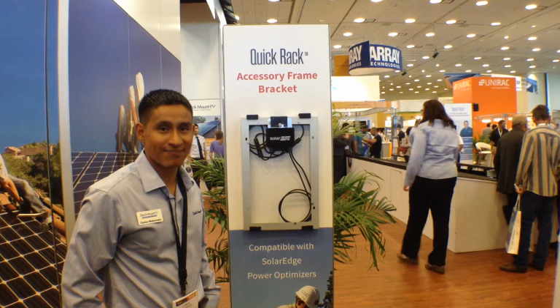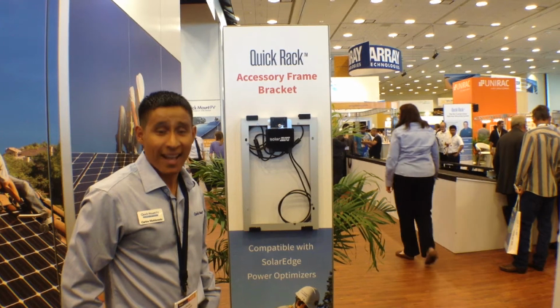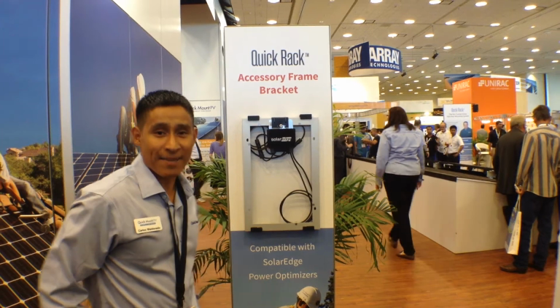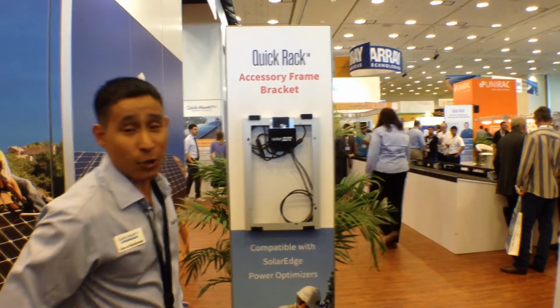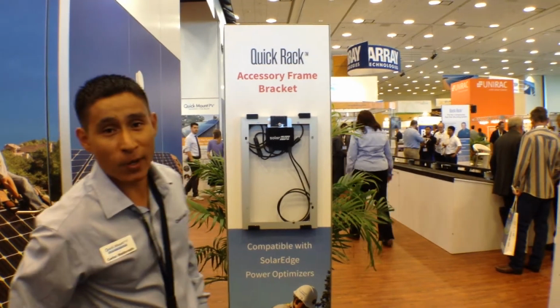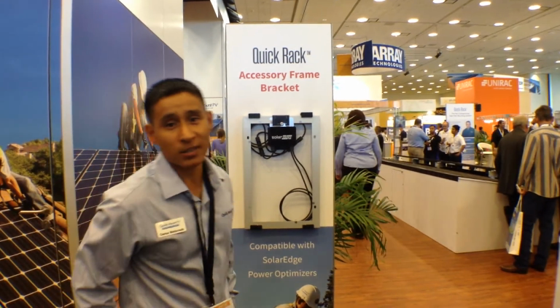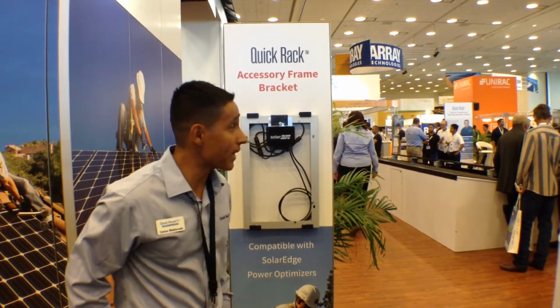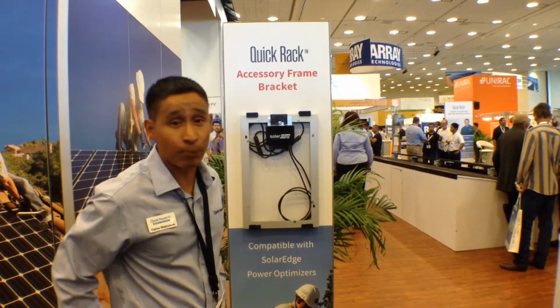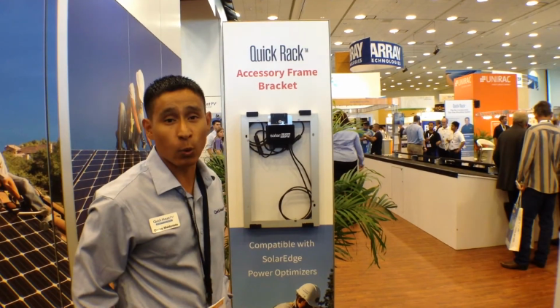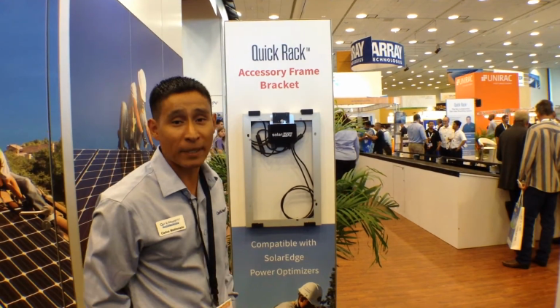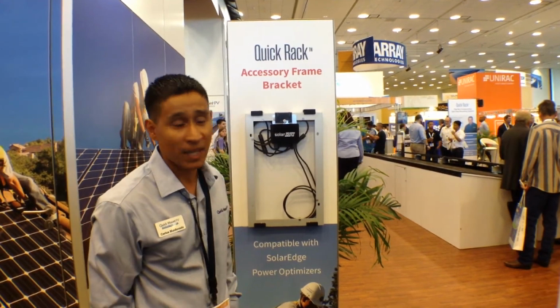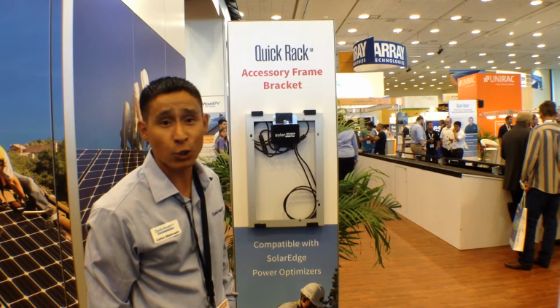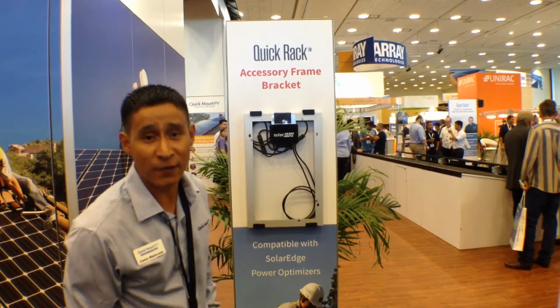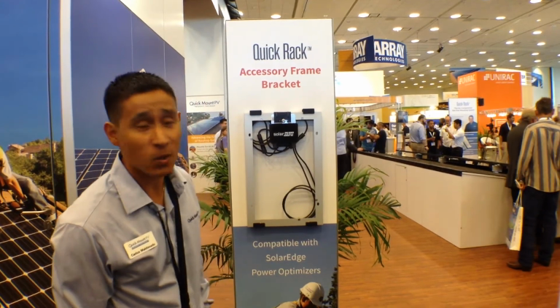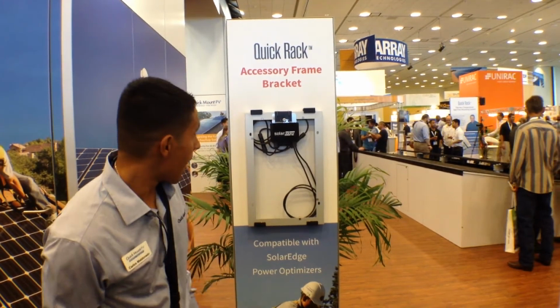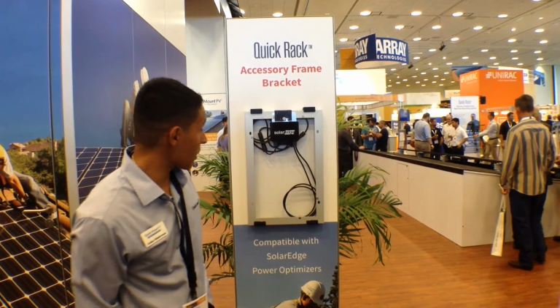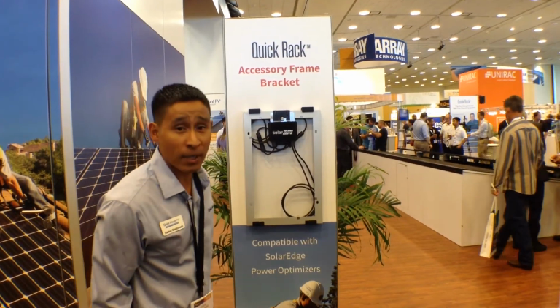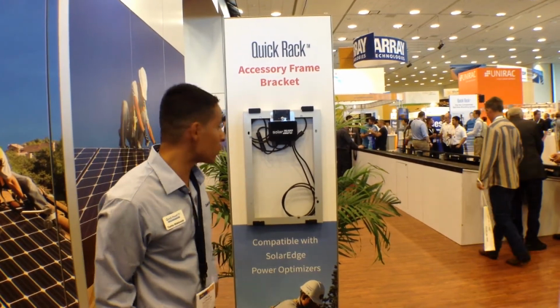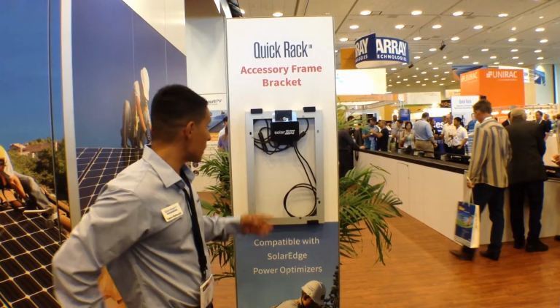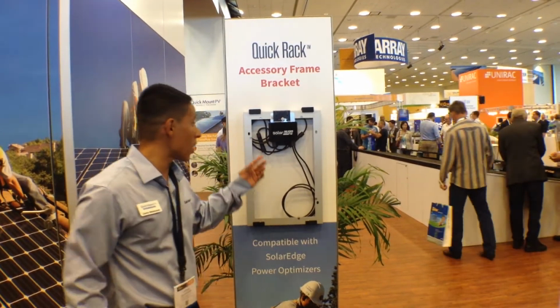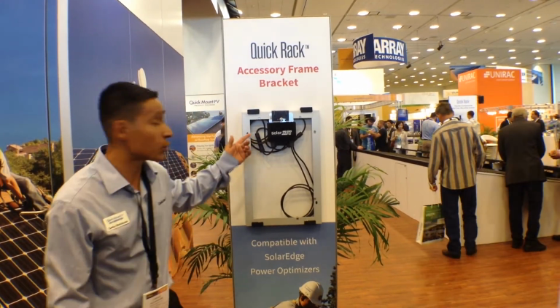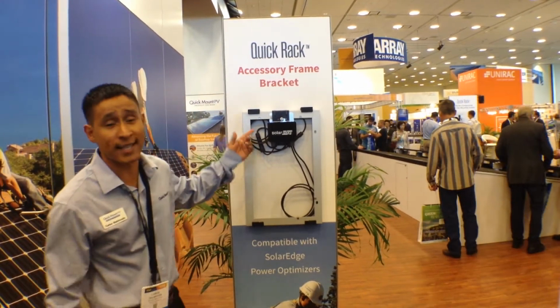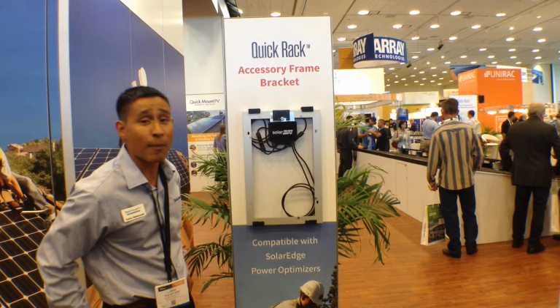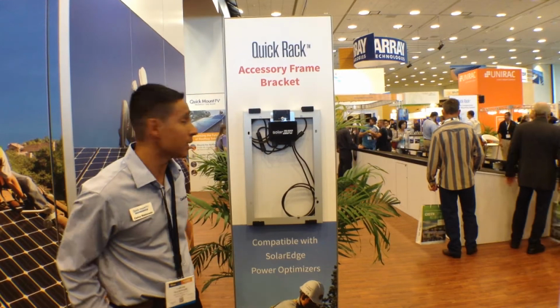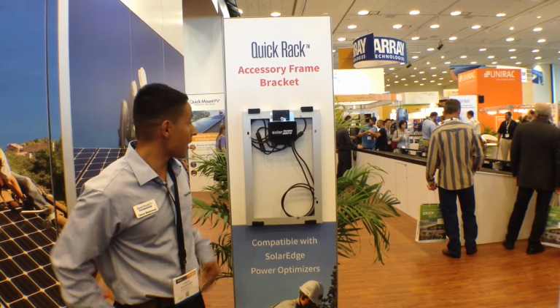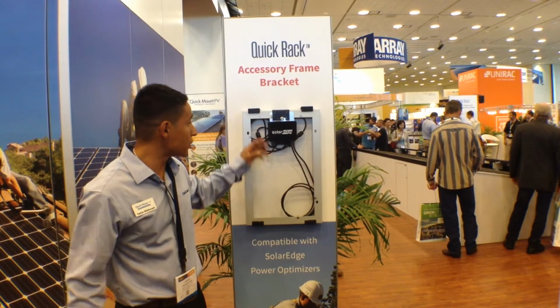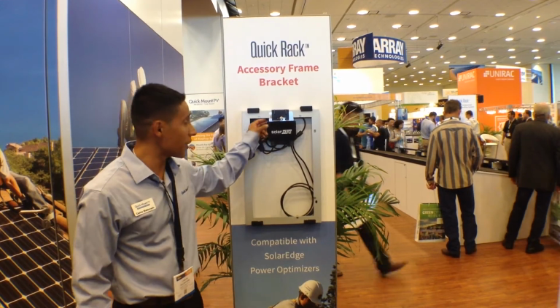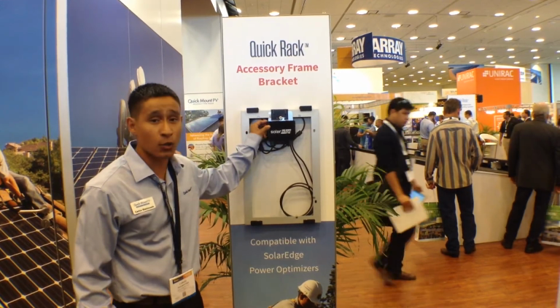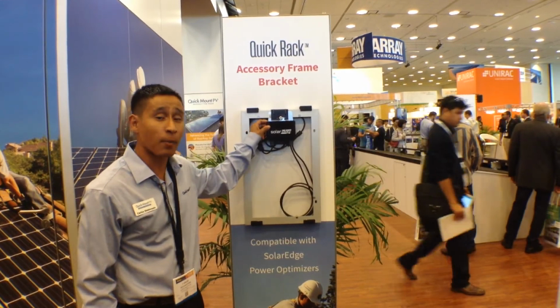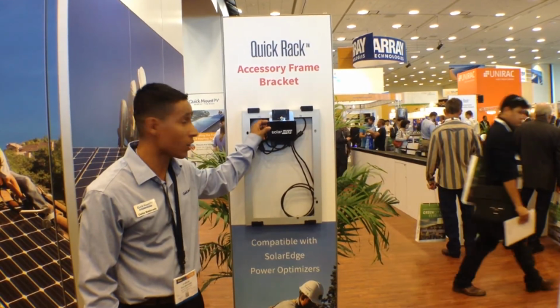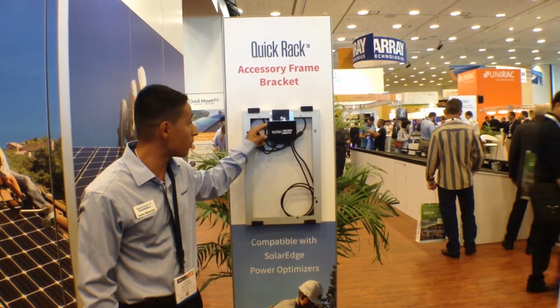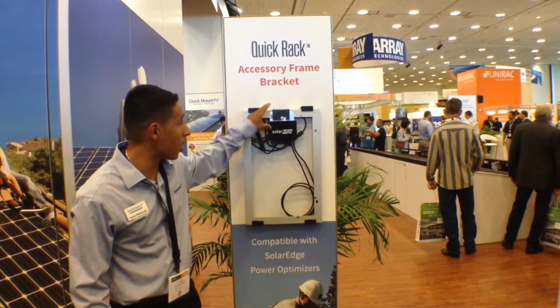Hi, my name is Carlos Maldonado here at the QuickMount PV booth at Intersolar San Francisco. Right now I'm going to introduce you to our new accessory frame bracket that holds the optical optimizers on the PV module.